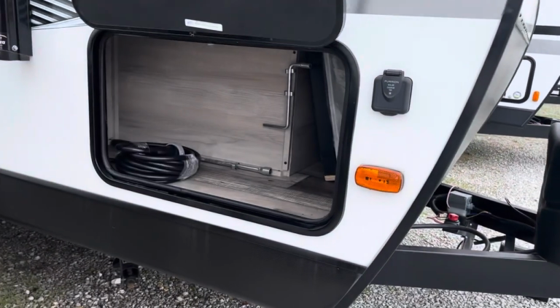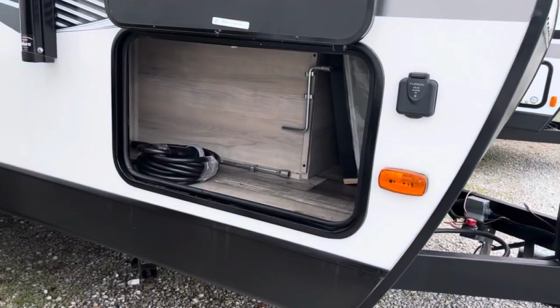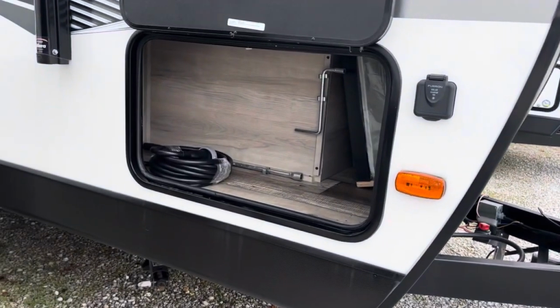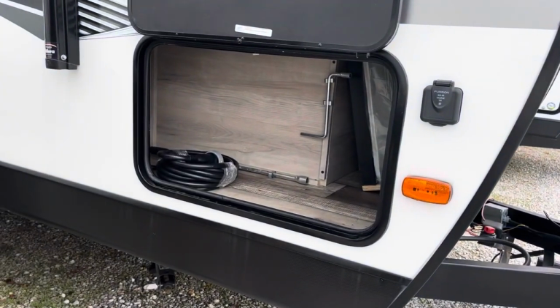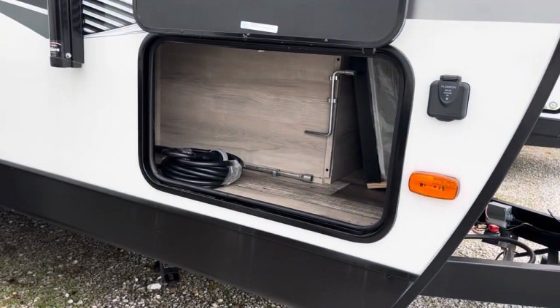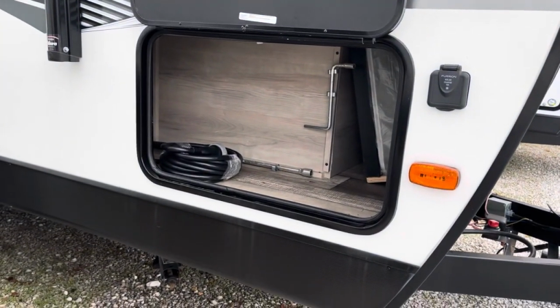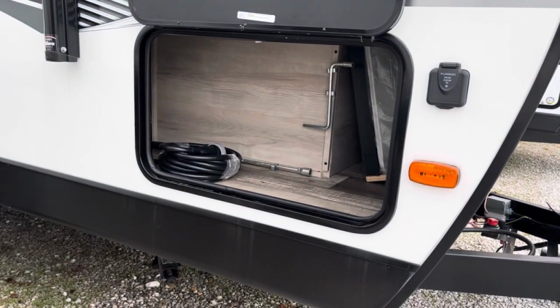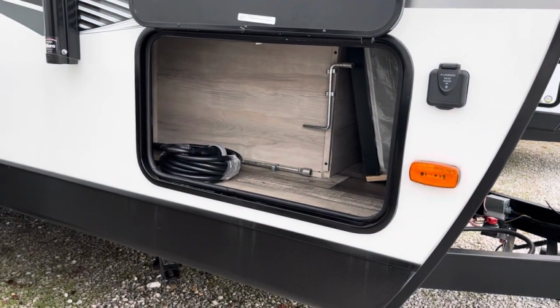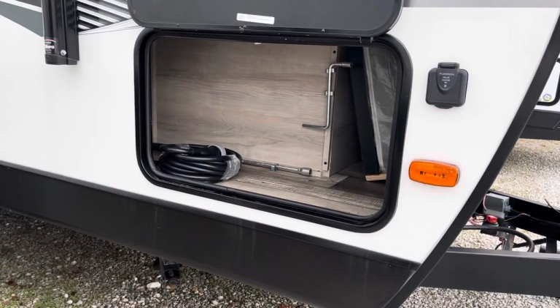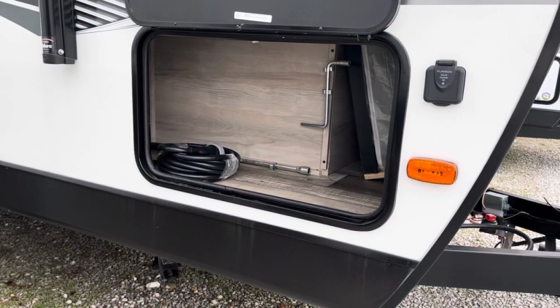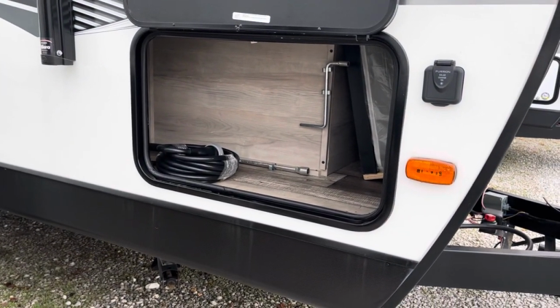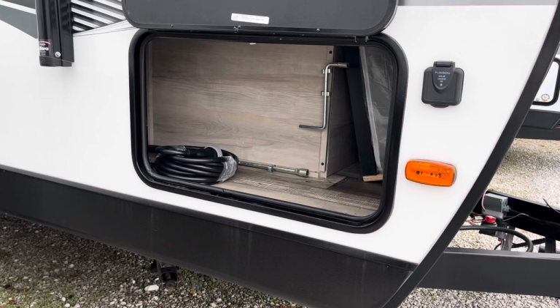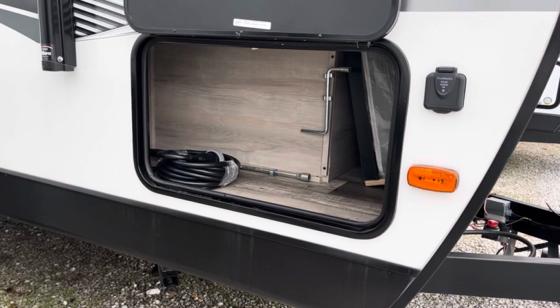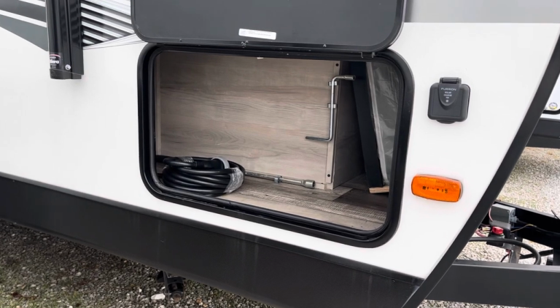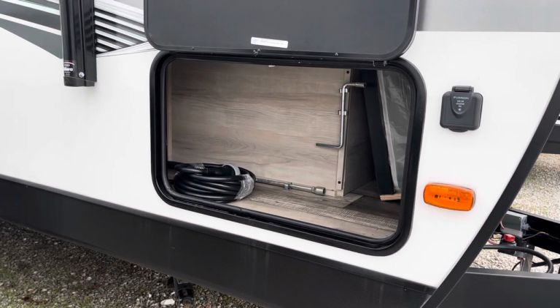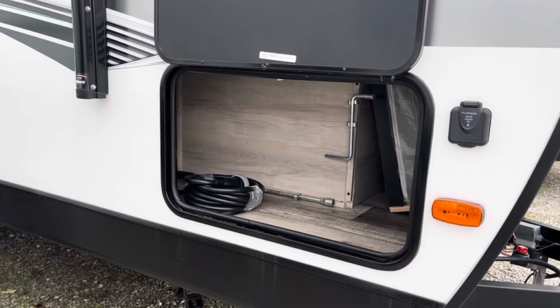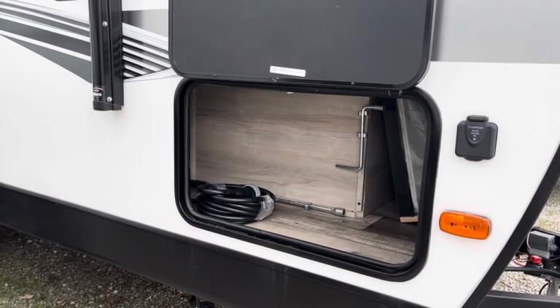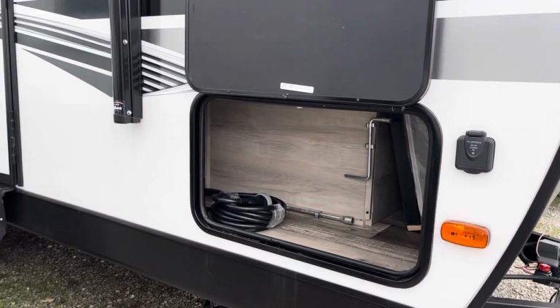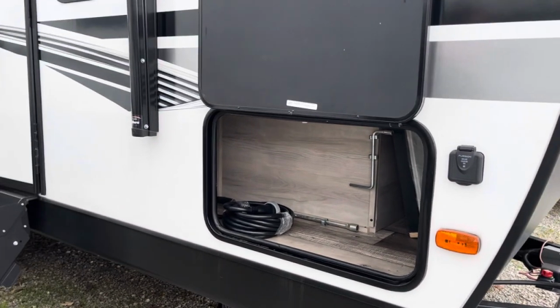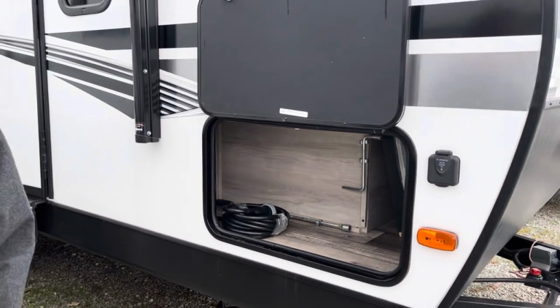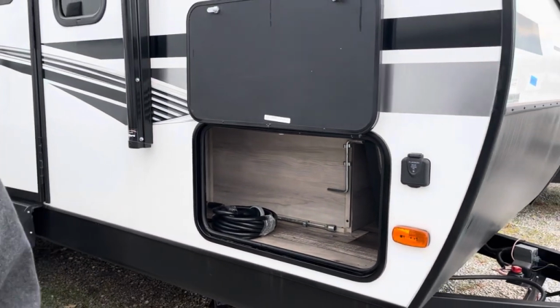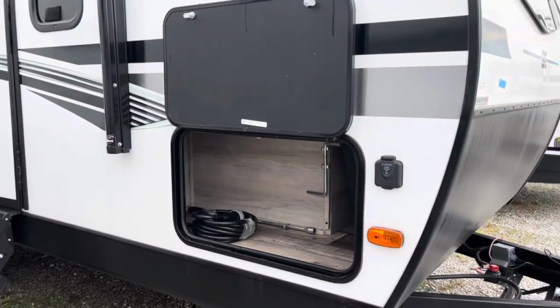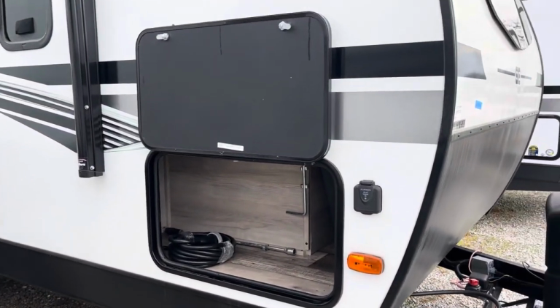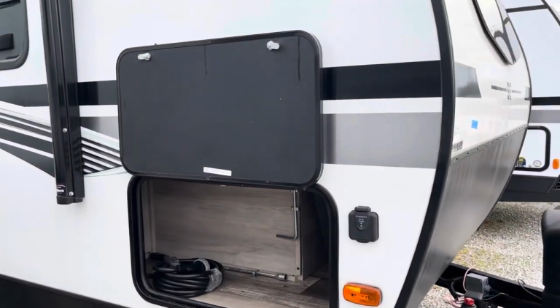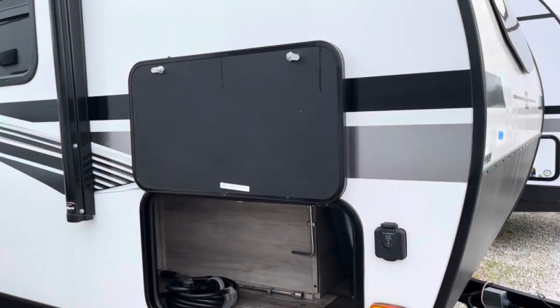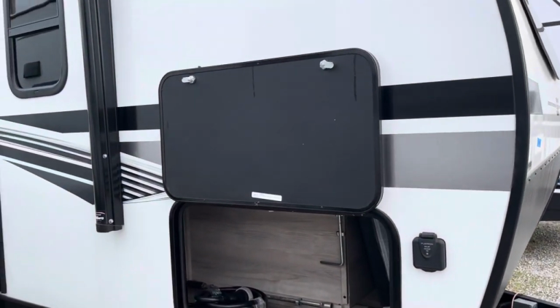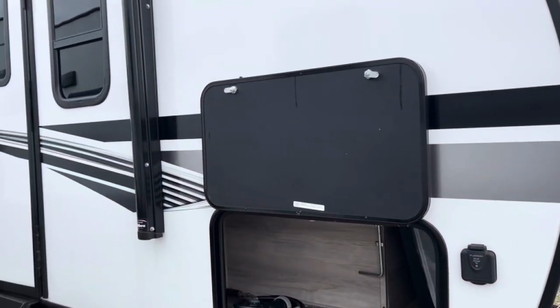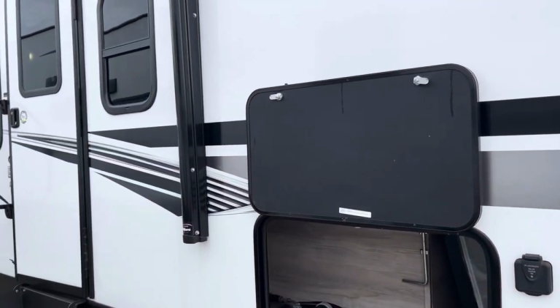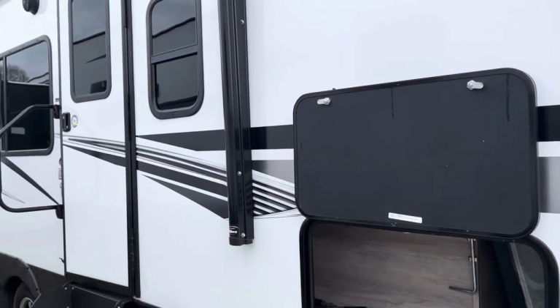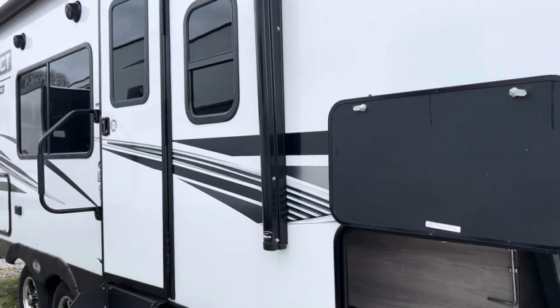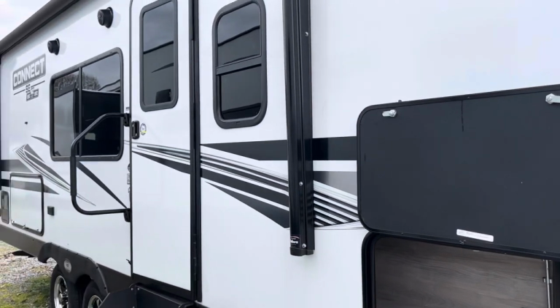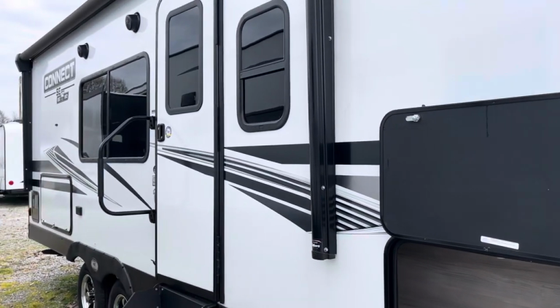And there's your 30-amp connection cable. This camper looks great on the outside — let's head inside.